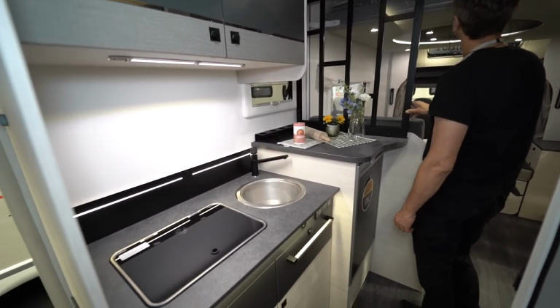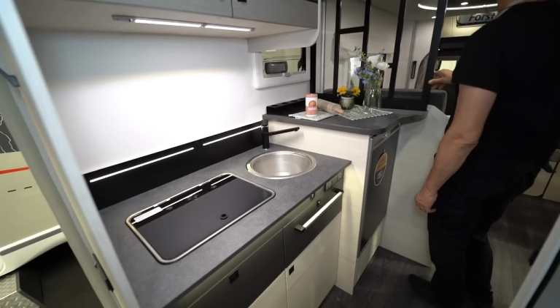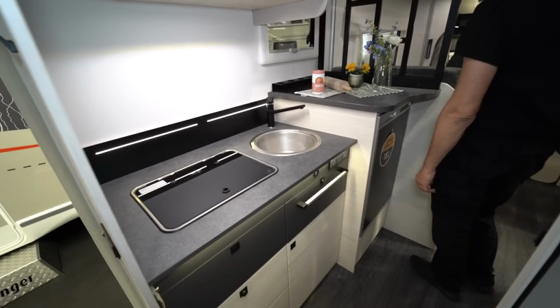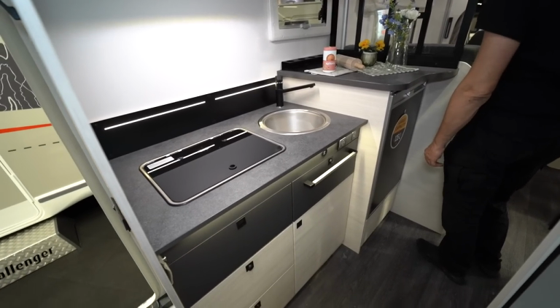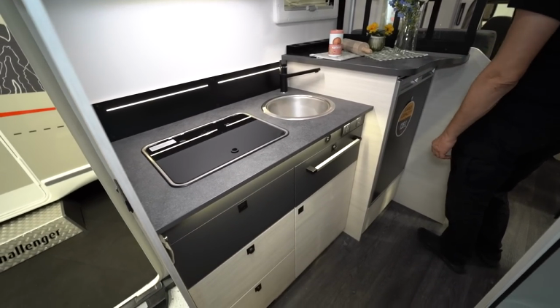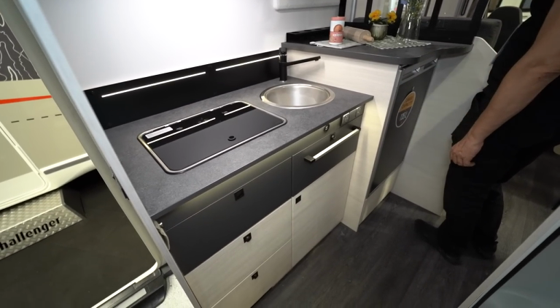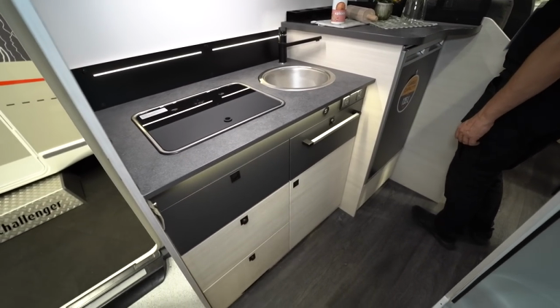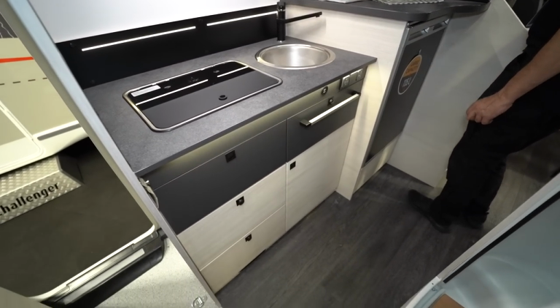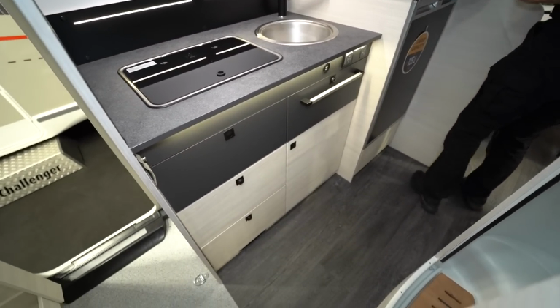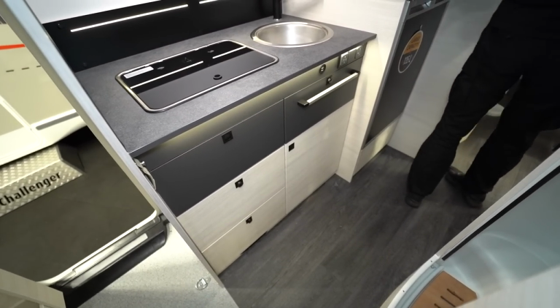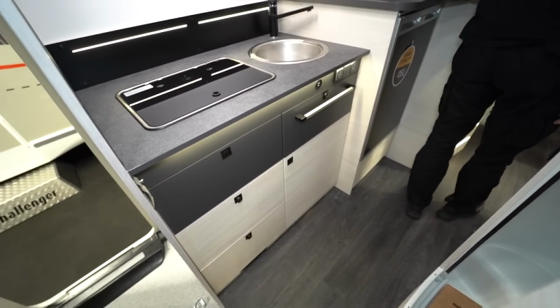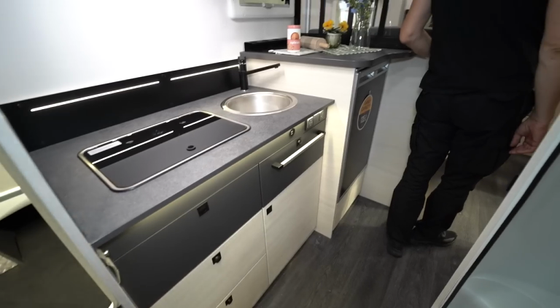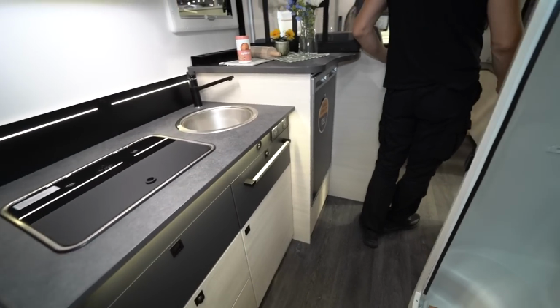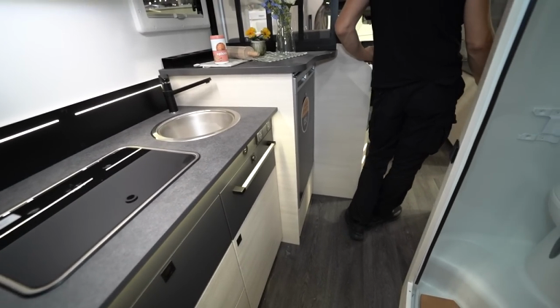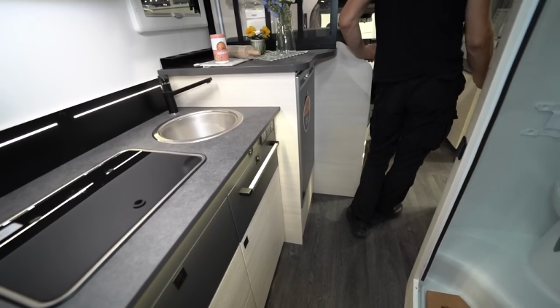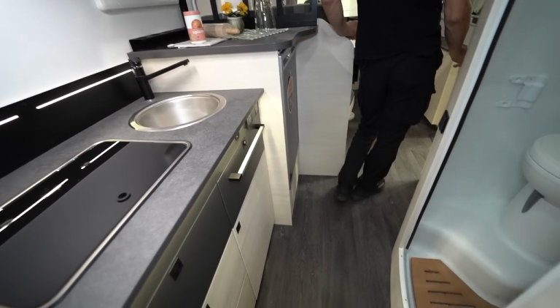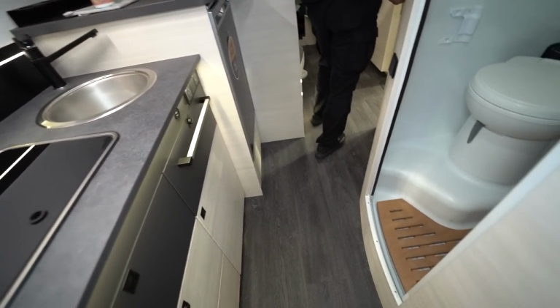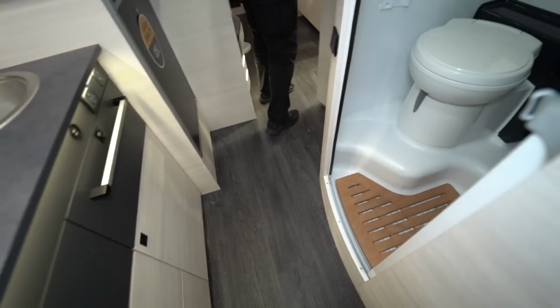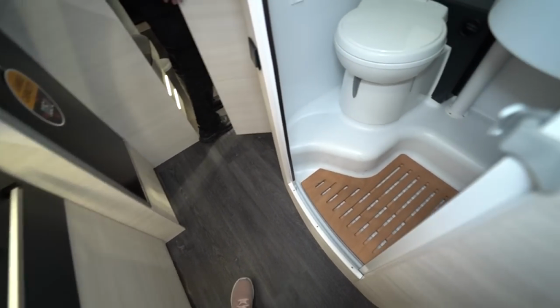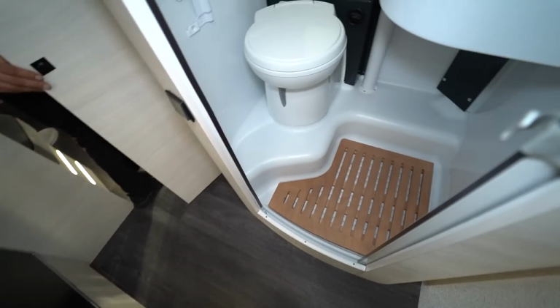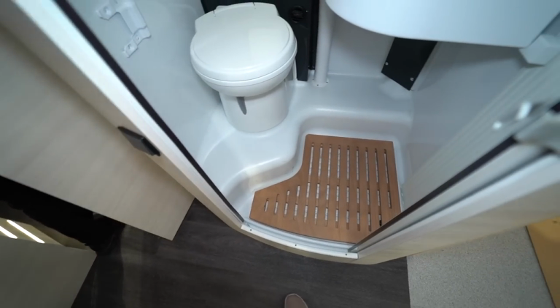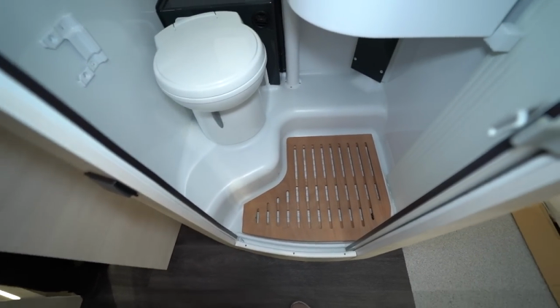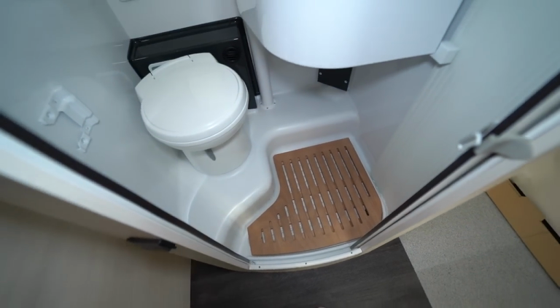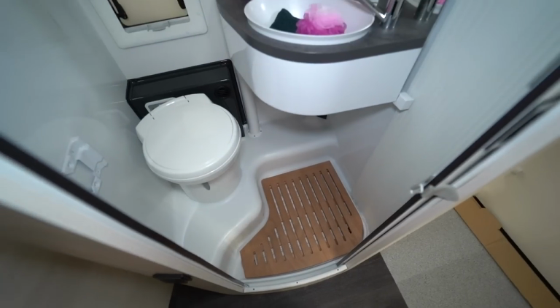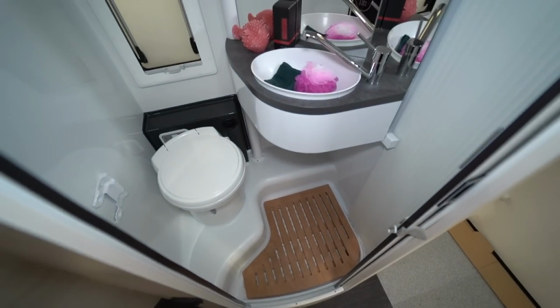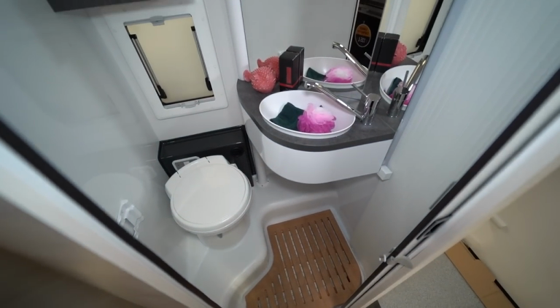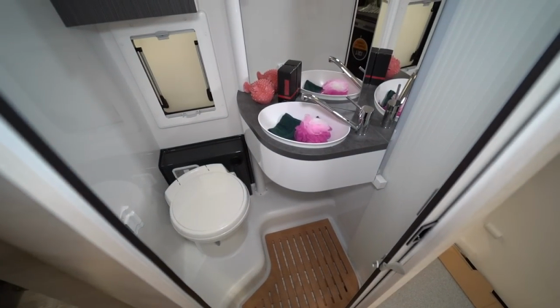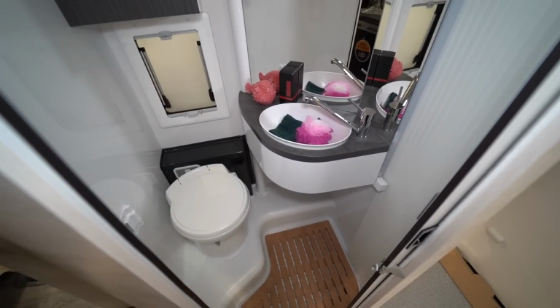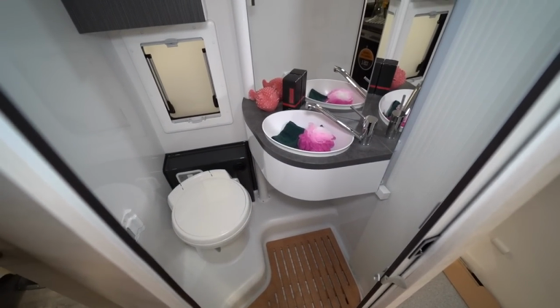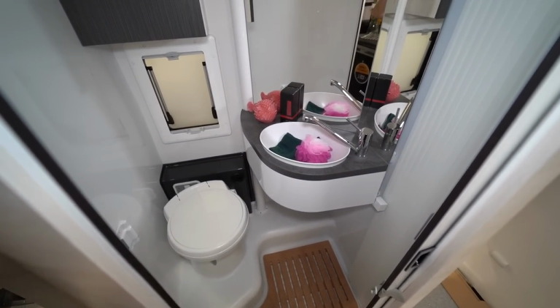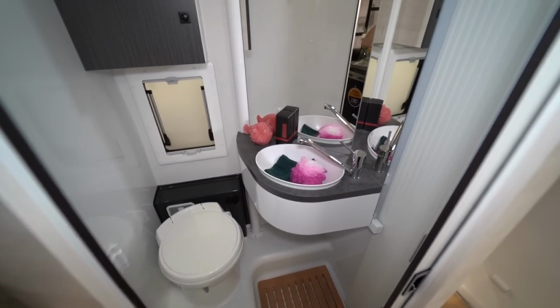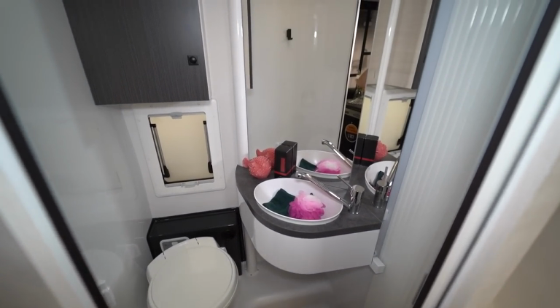Now I am showing the kitchen. Large fridge capacity — oh, I didn't see here. Okay, and this is the toilet.